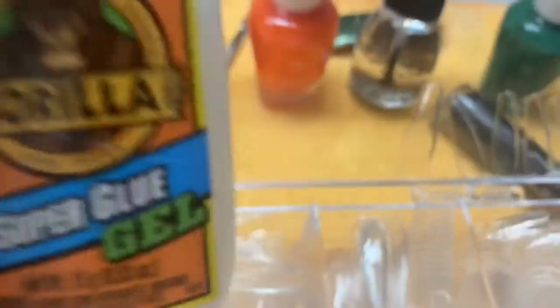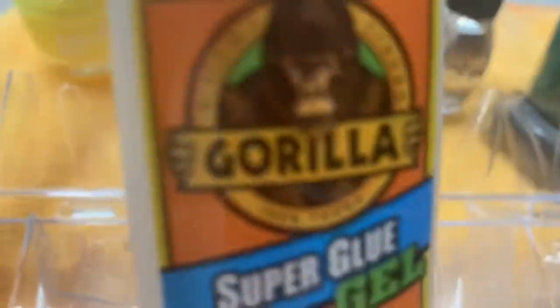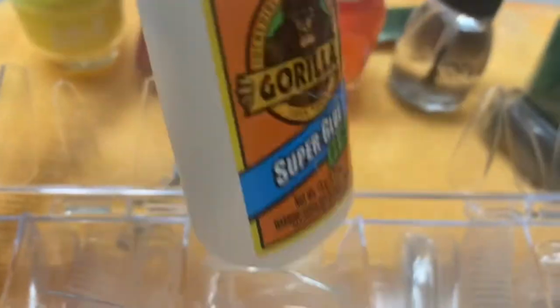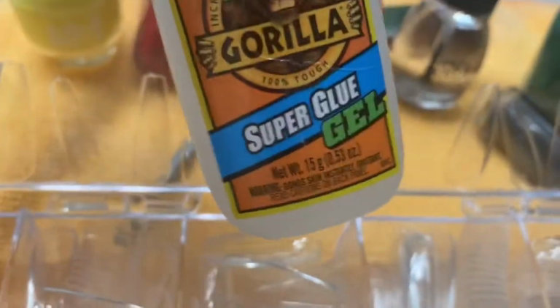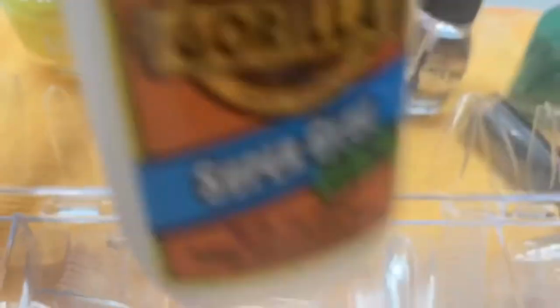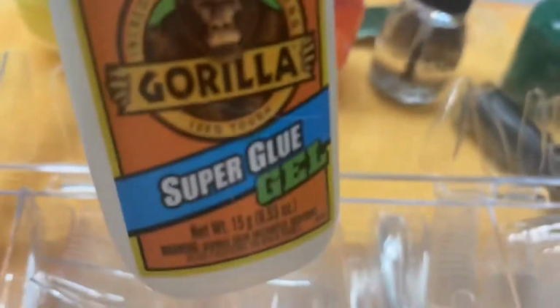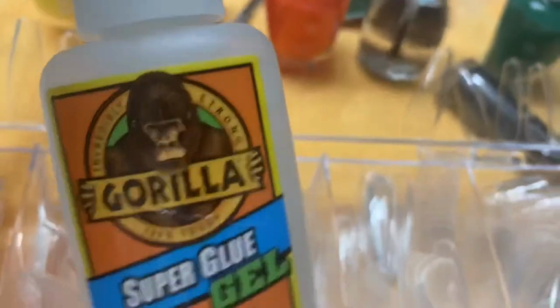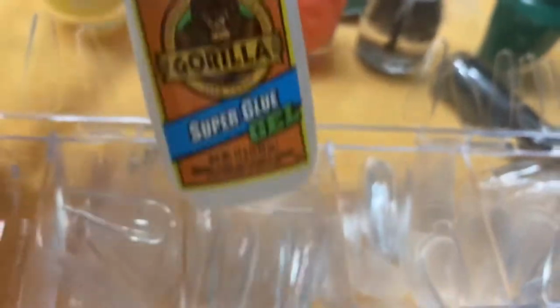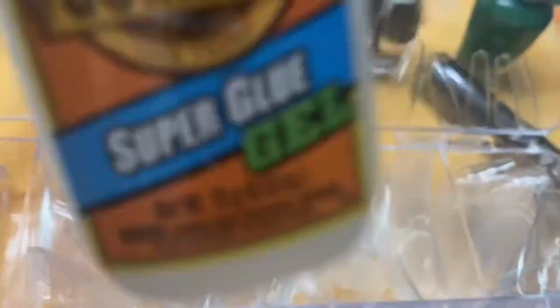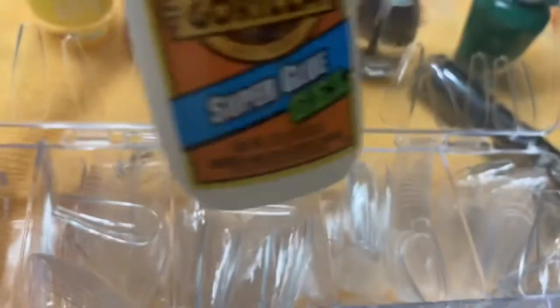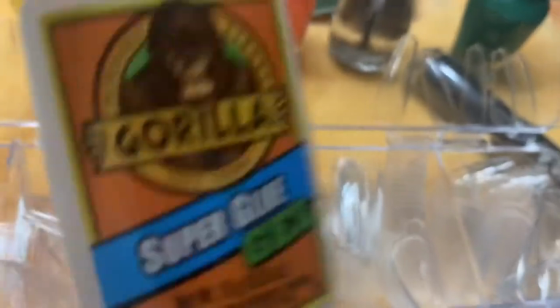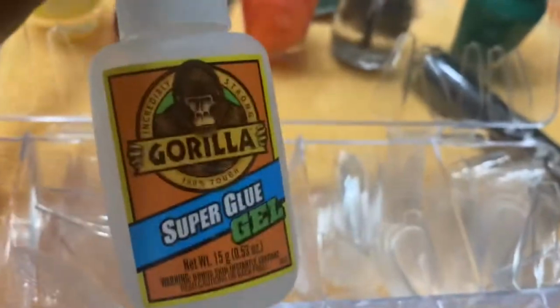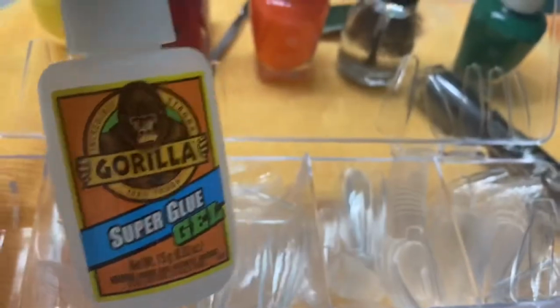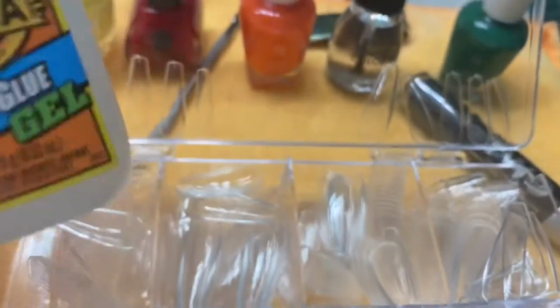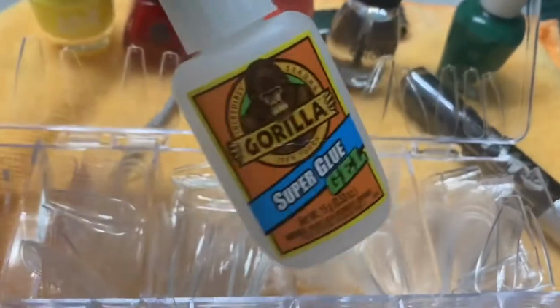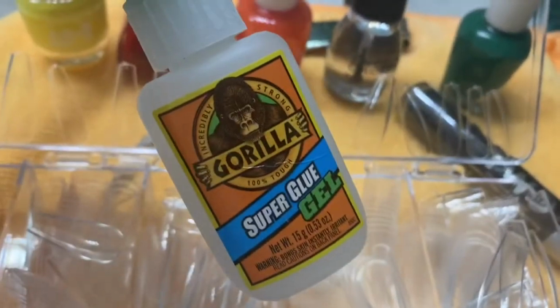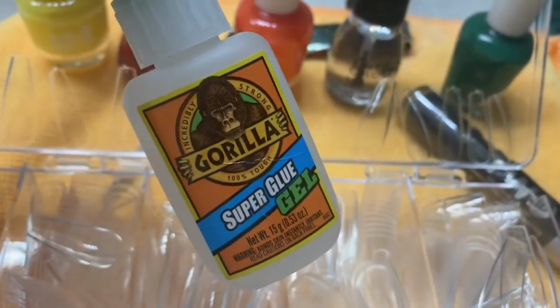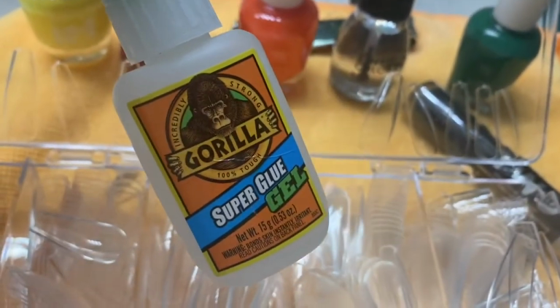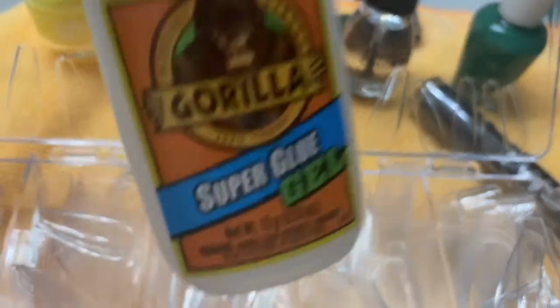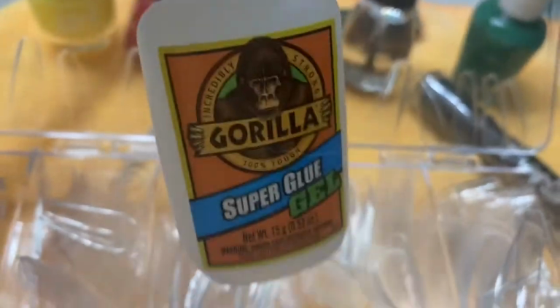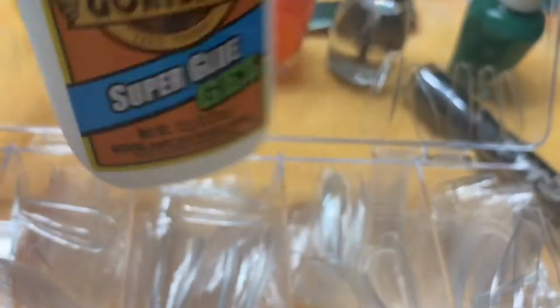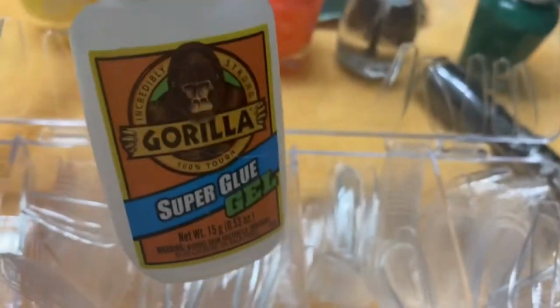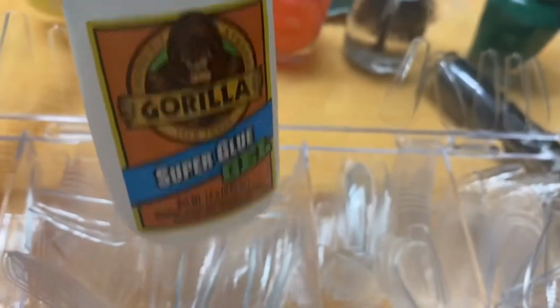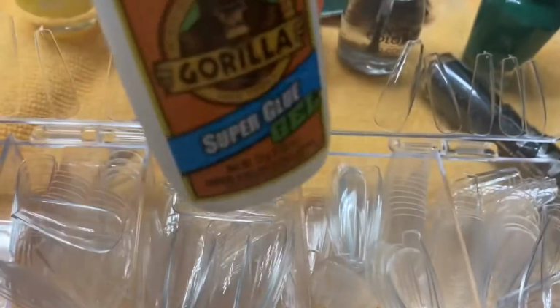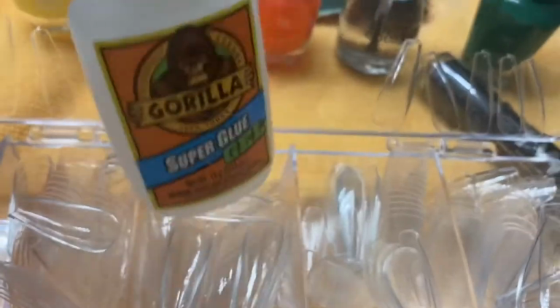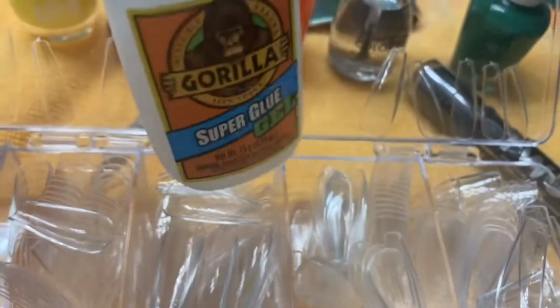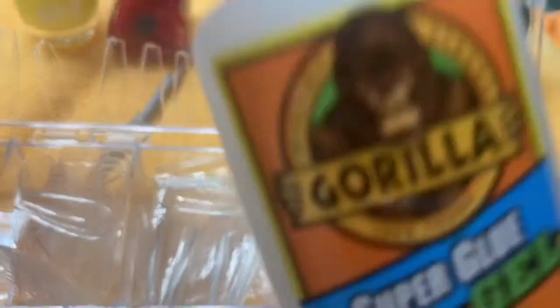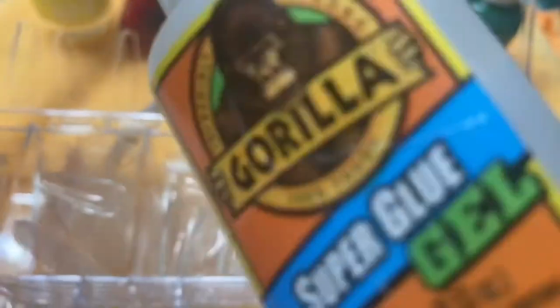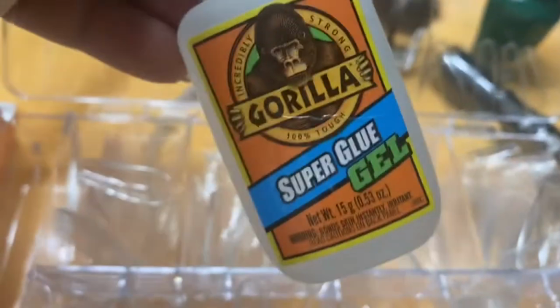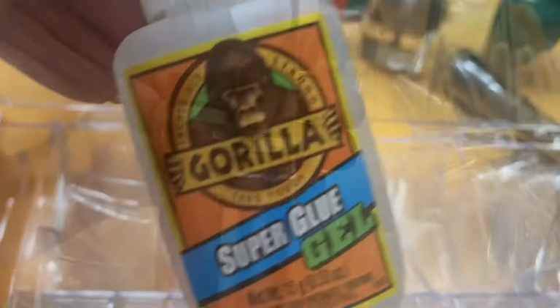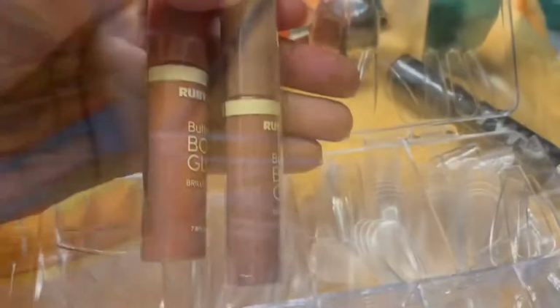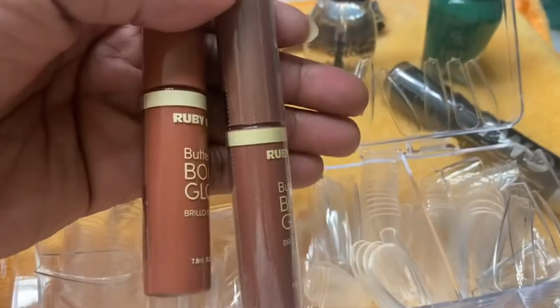I was making a disclaimer as I was recording this: I am not a professional. Try this at your own risk. I'm only recording my experience with Gorilla Glue.